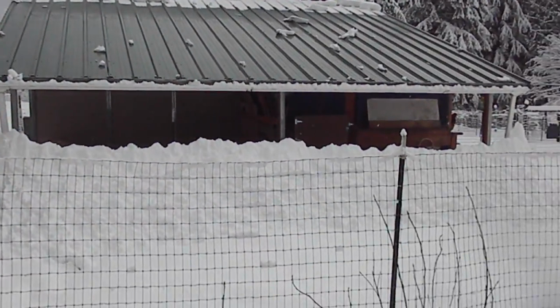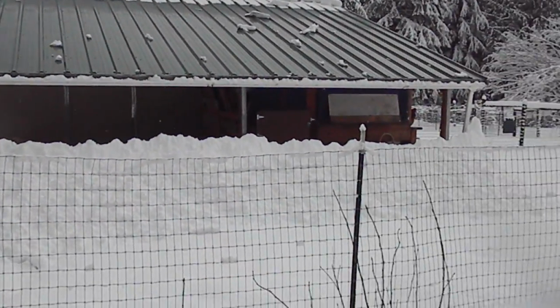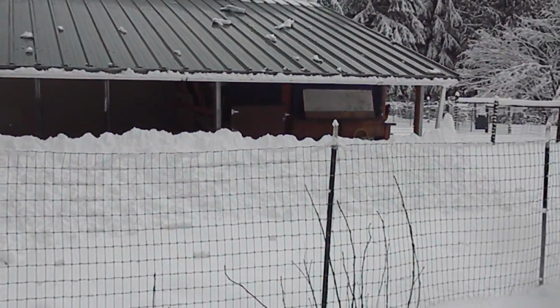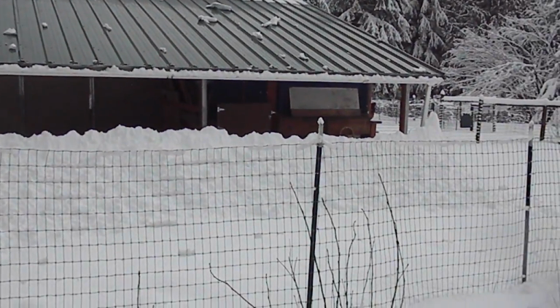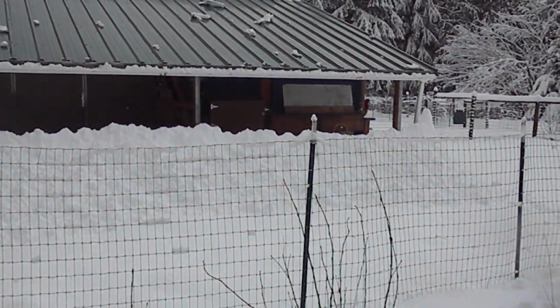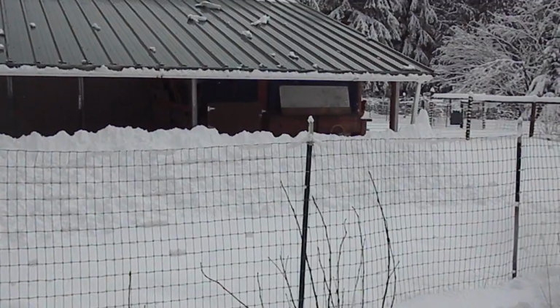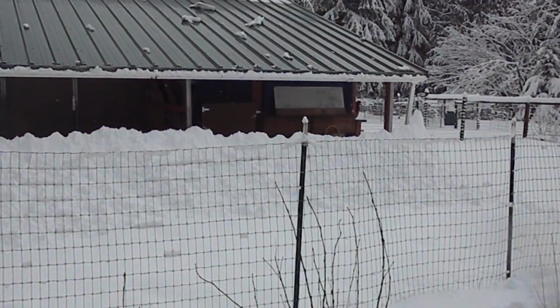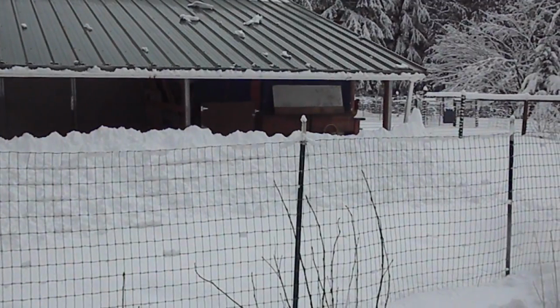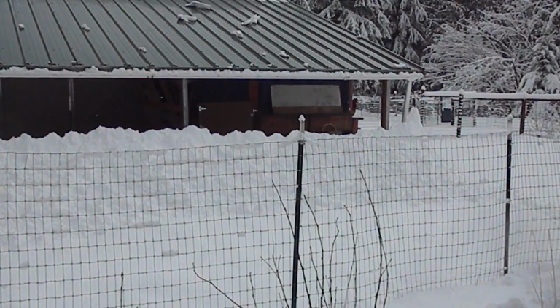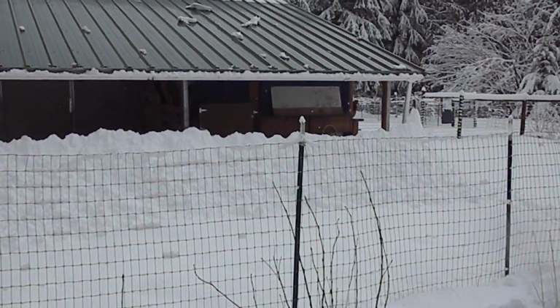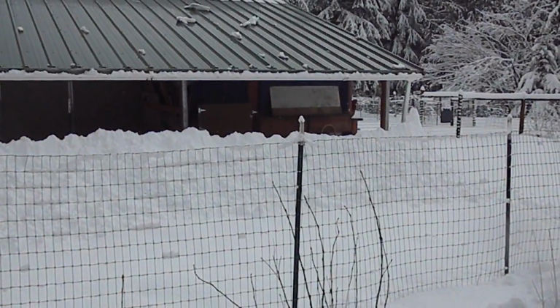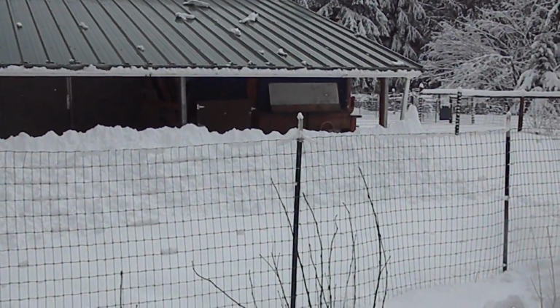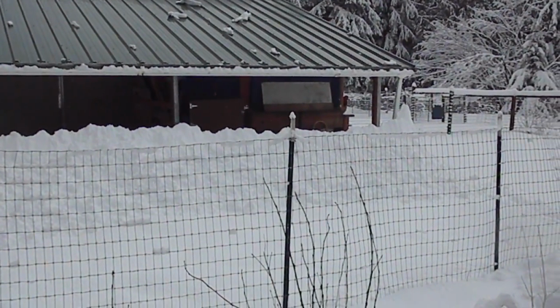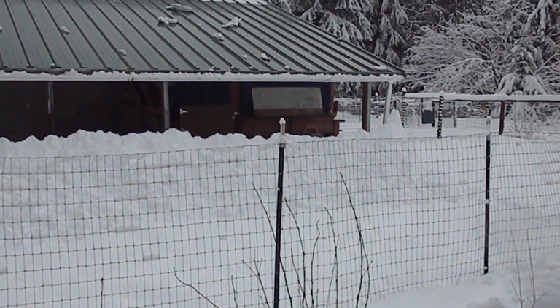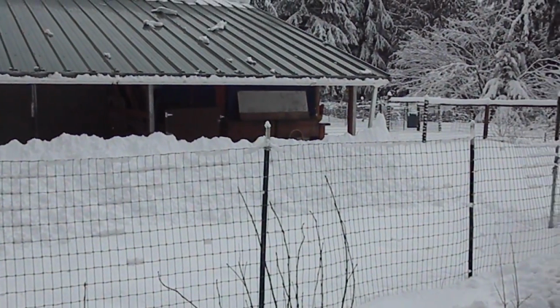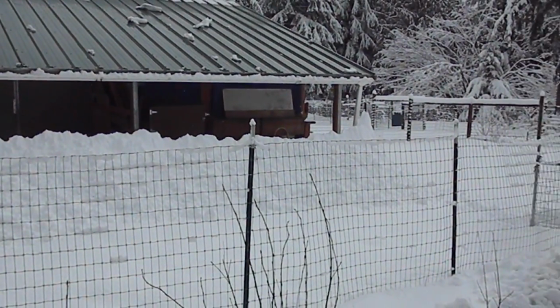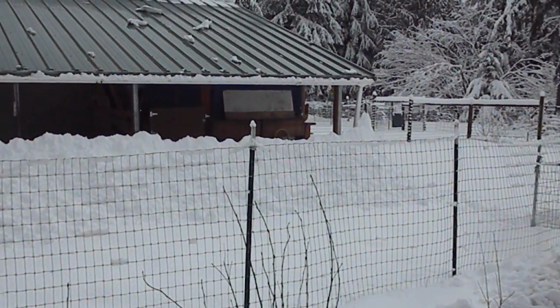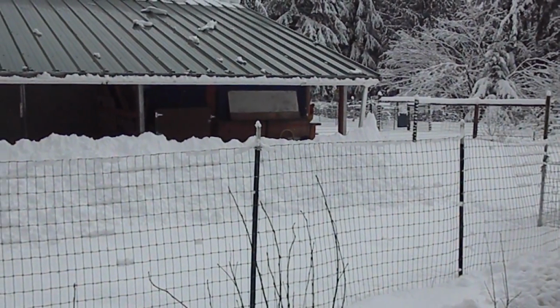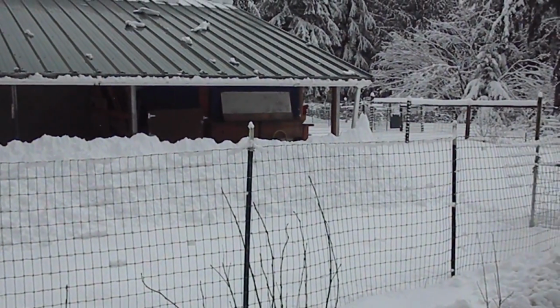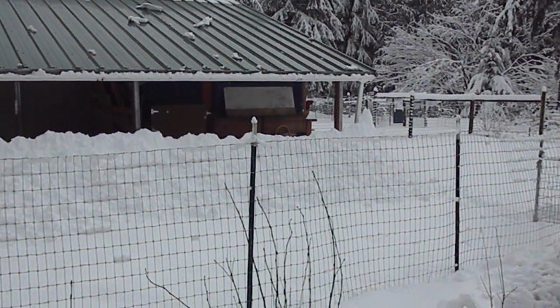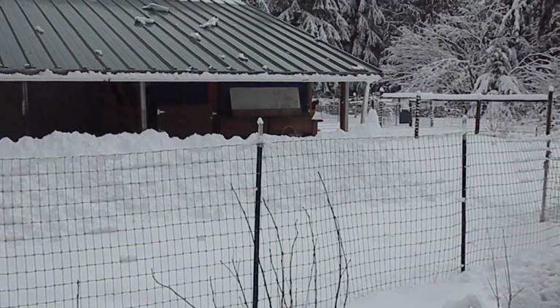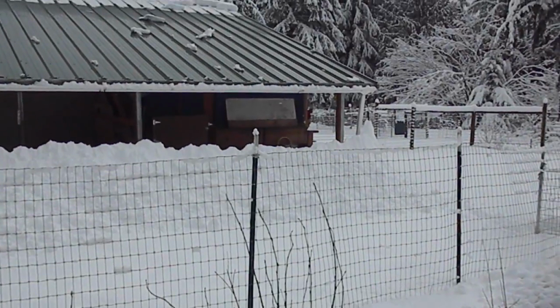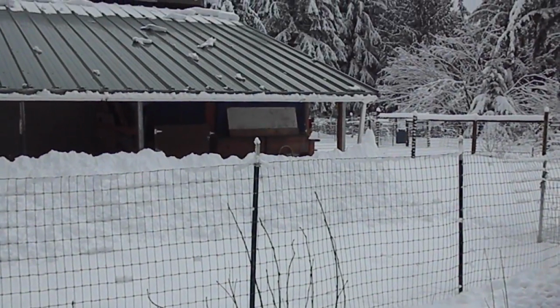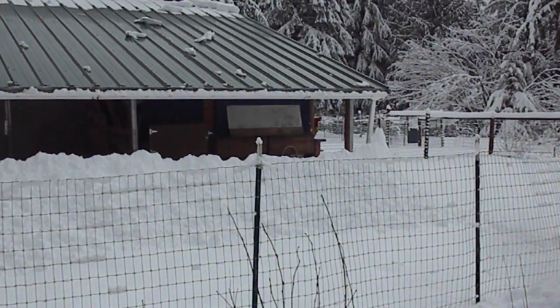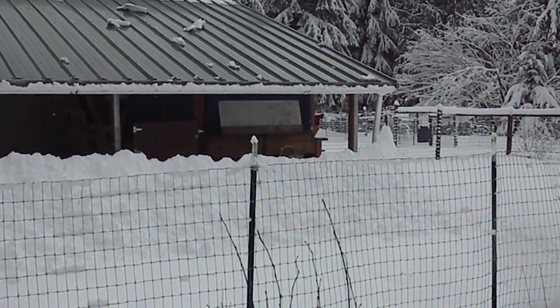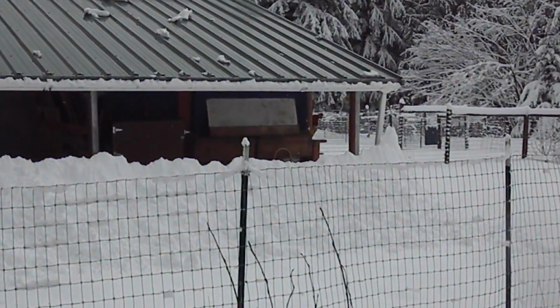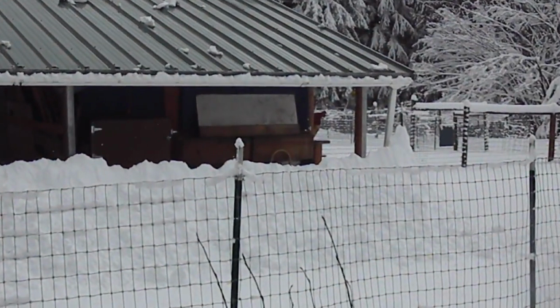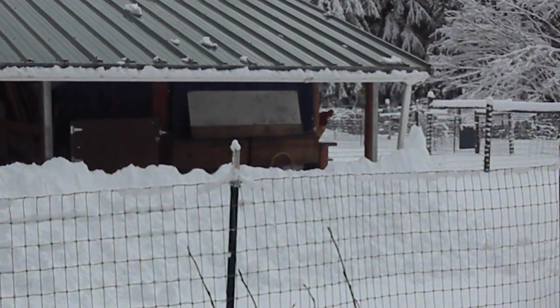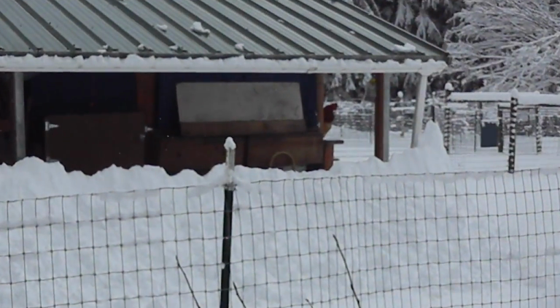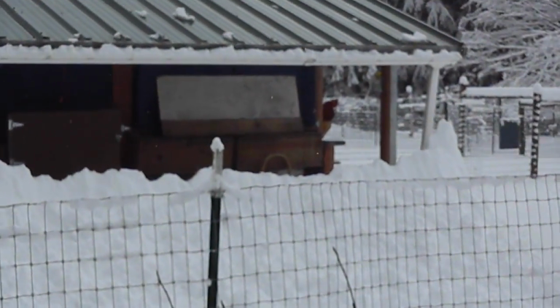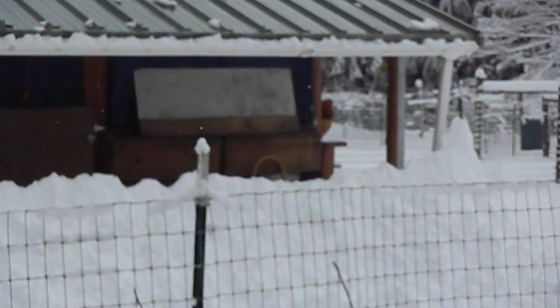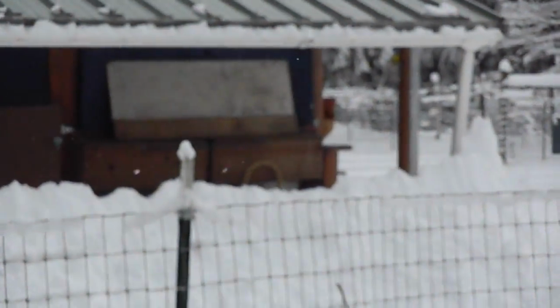The chickens have decided that they're just going to hold up in the chicken coop today. Maybe one of them — there's Buff the rooster peeking out, wondering what the heck's going on.